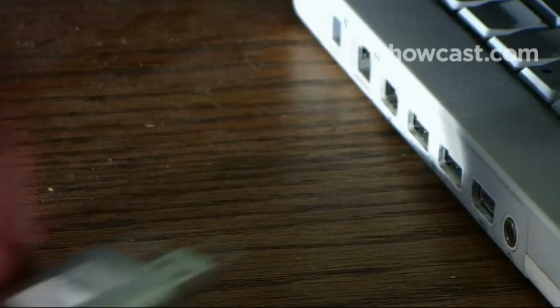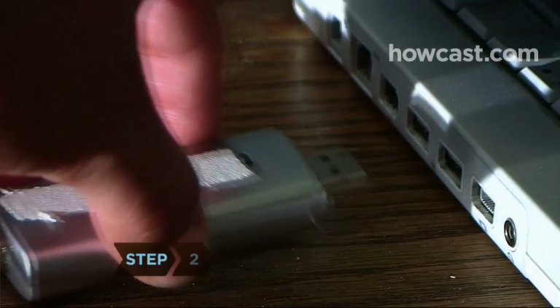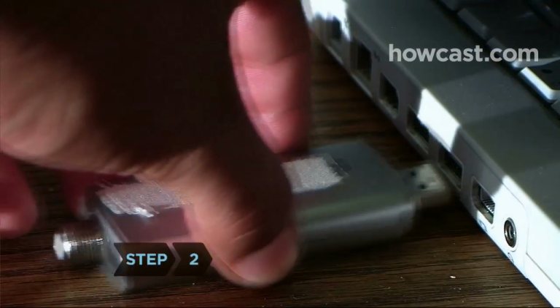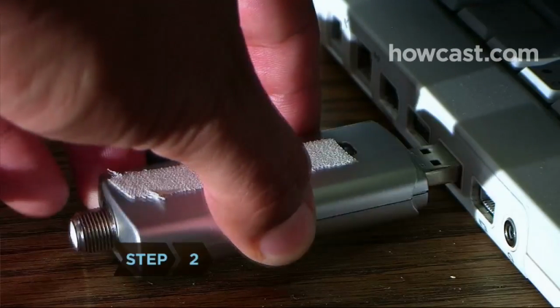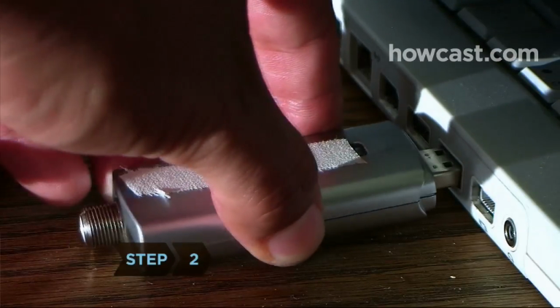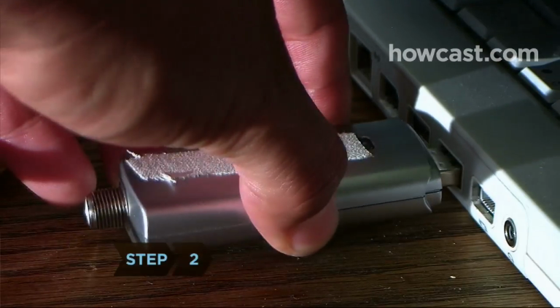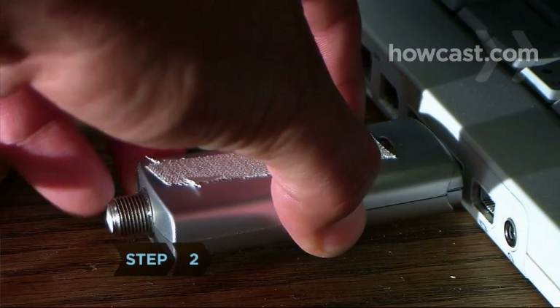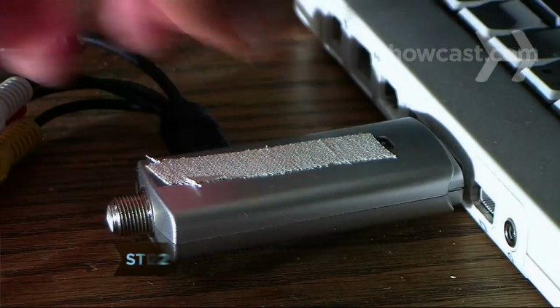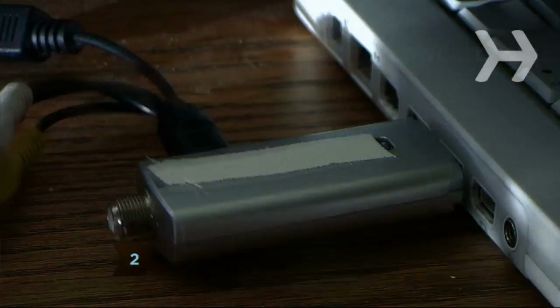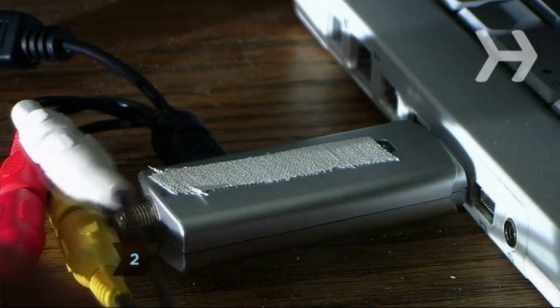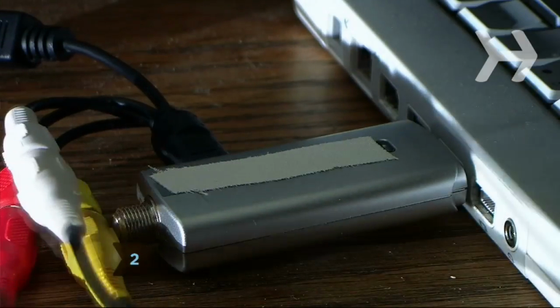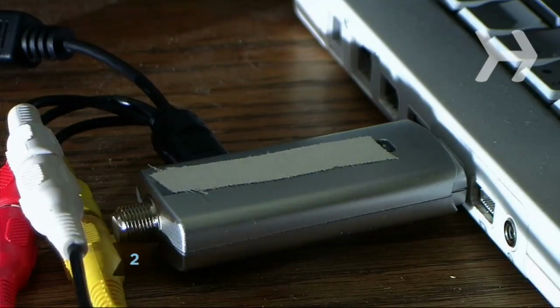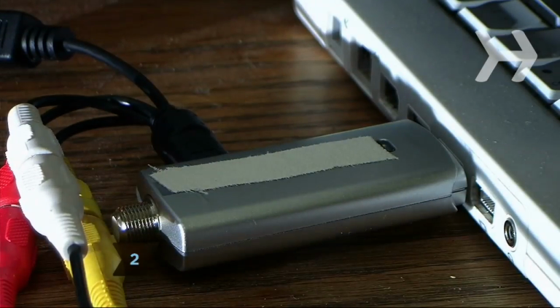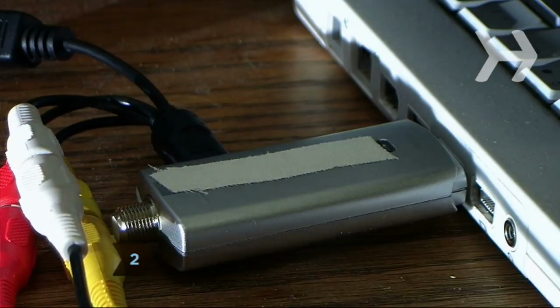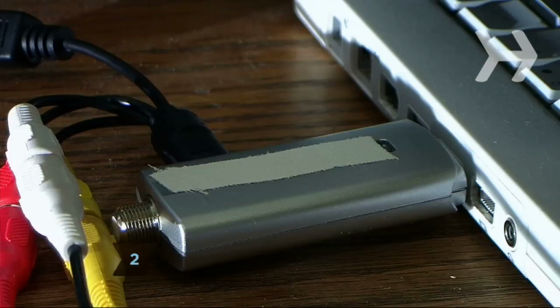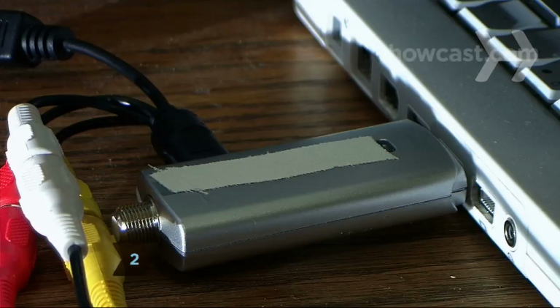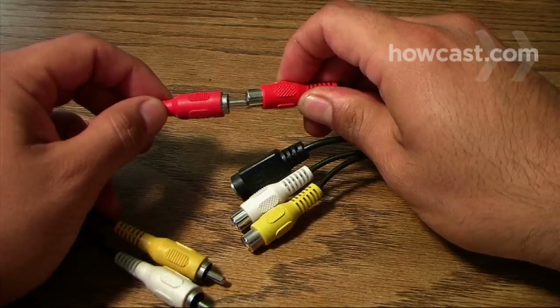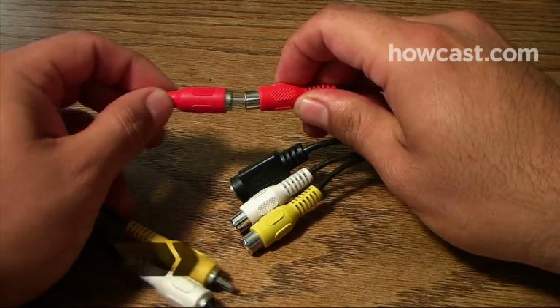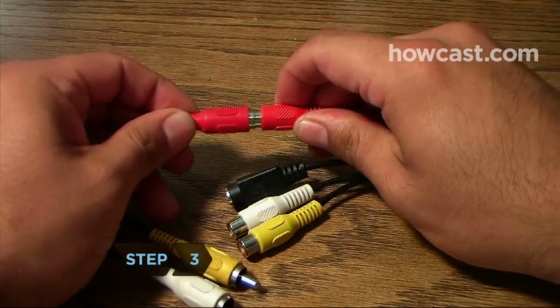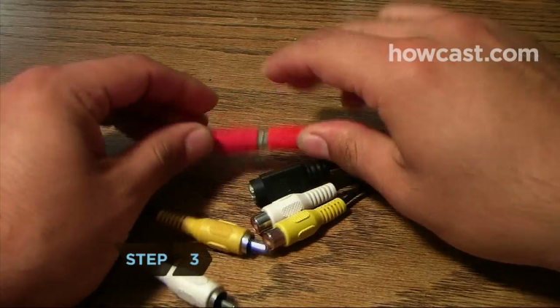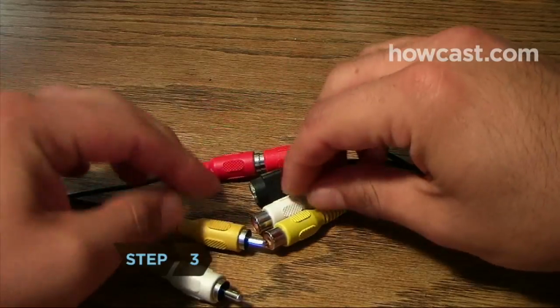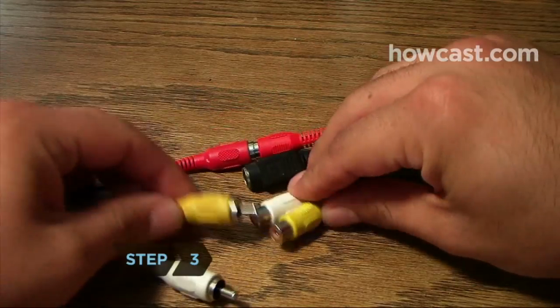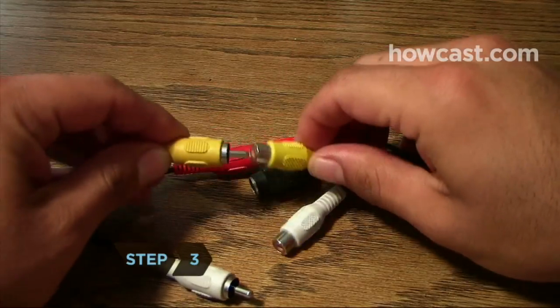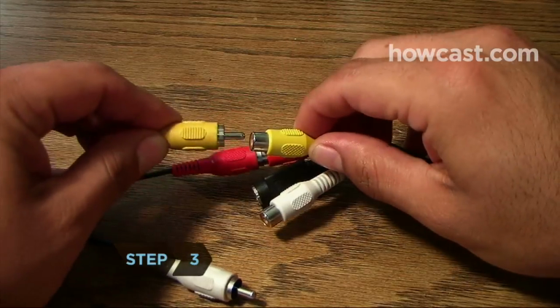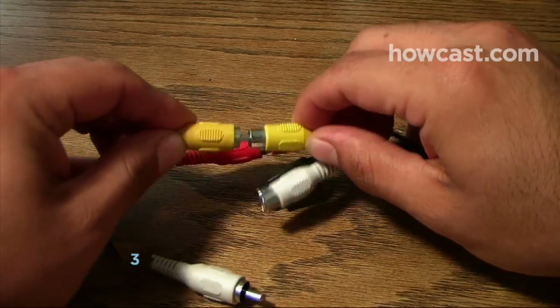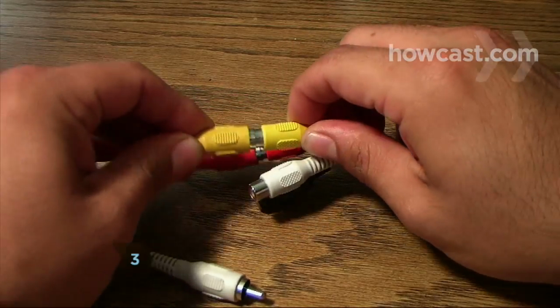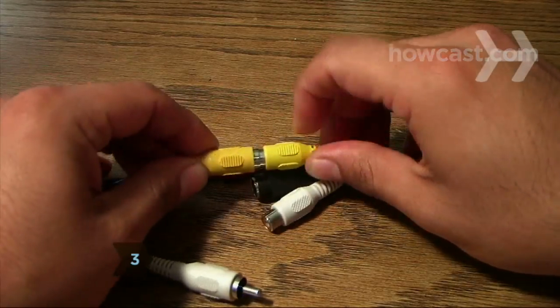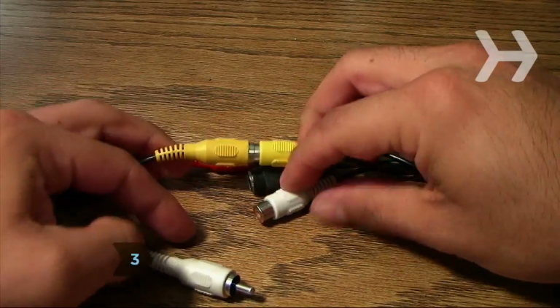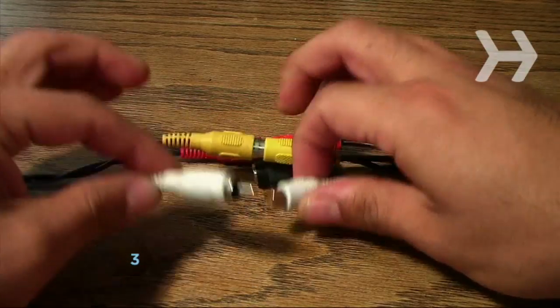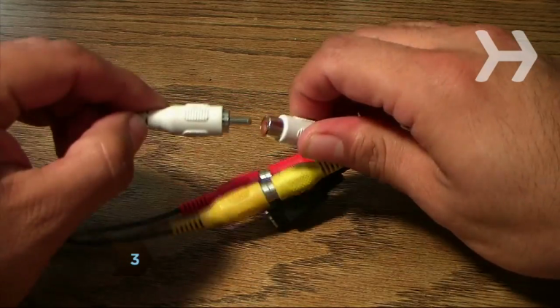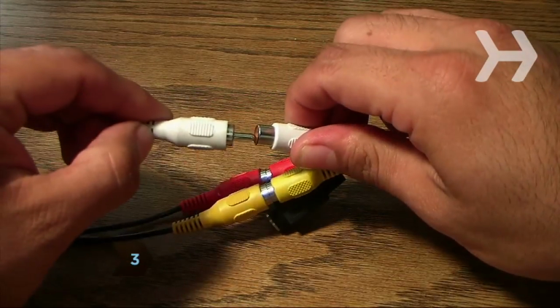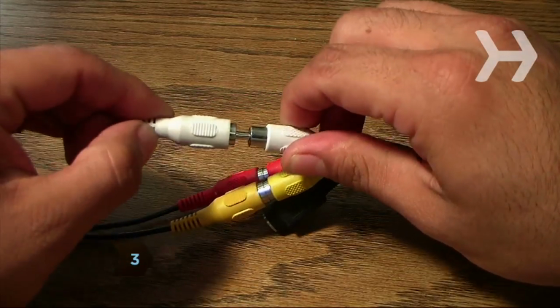Step 2: Install or attach the capture card to your computer. Step 3: Connect the VCR to the capture card with the RCA cables.